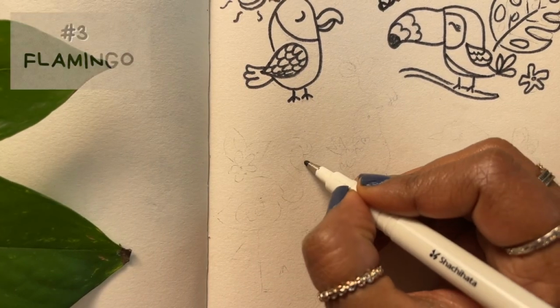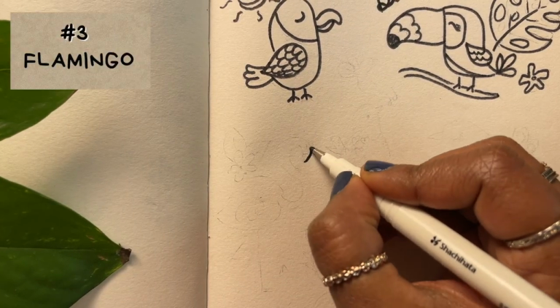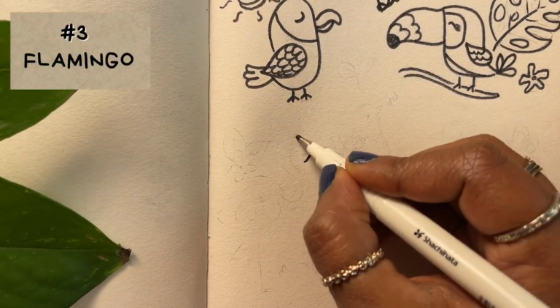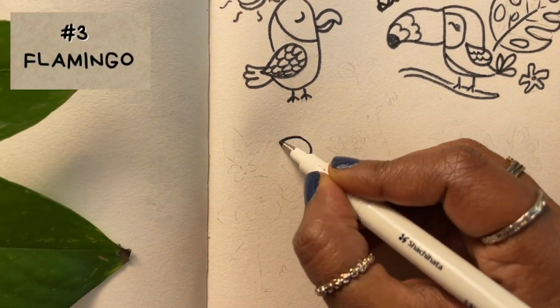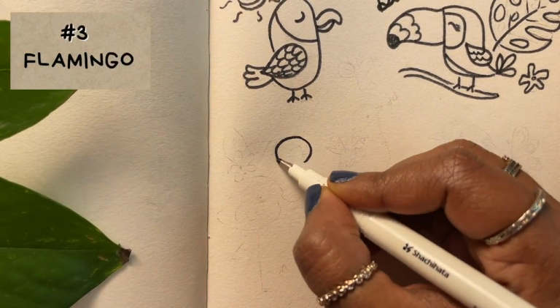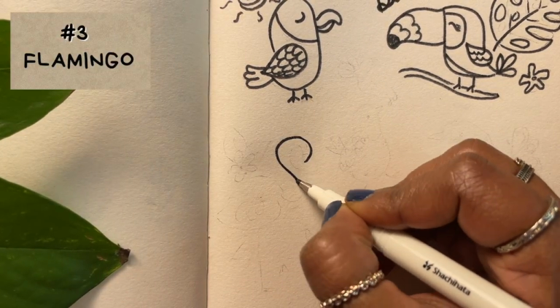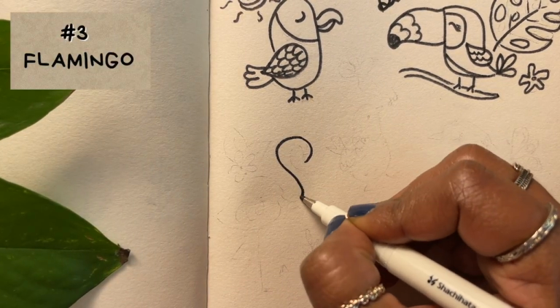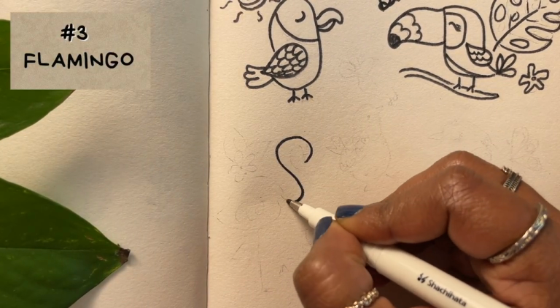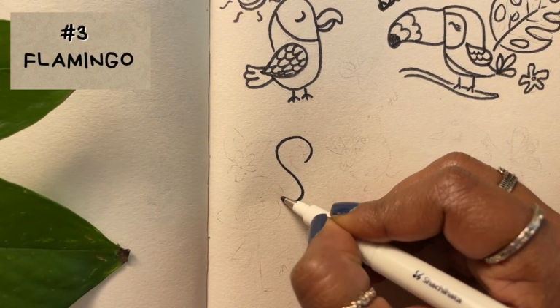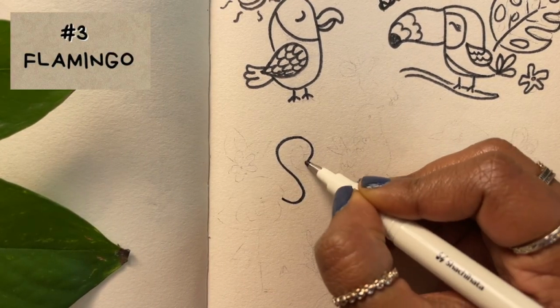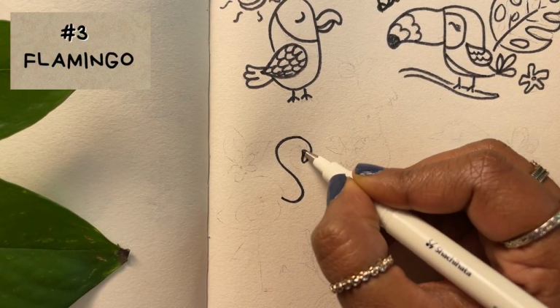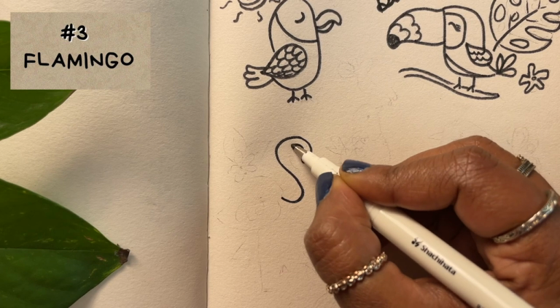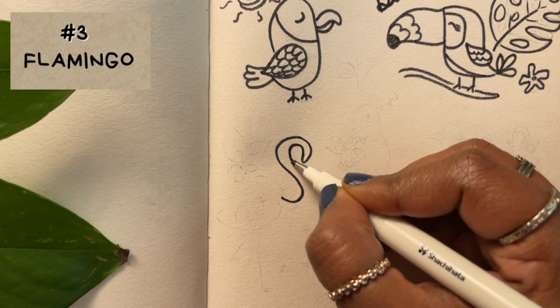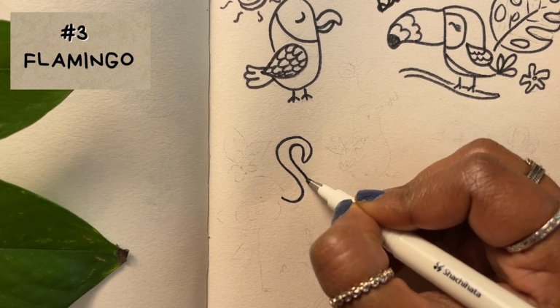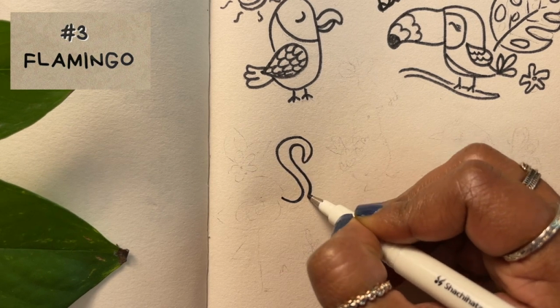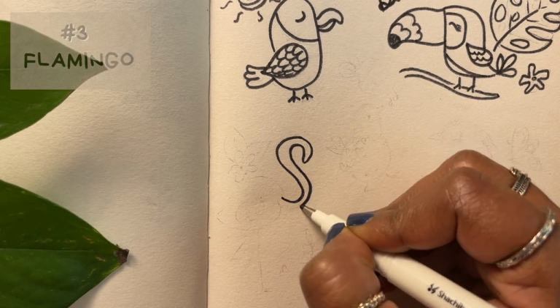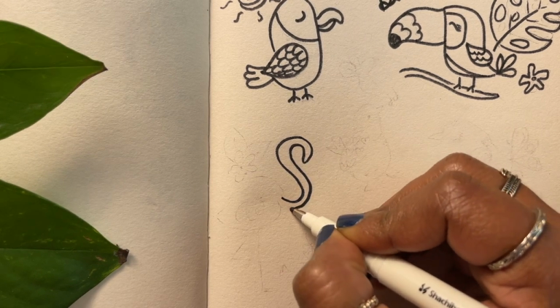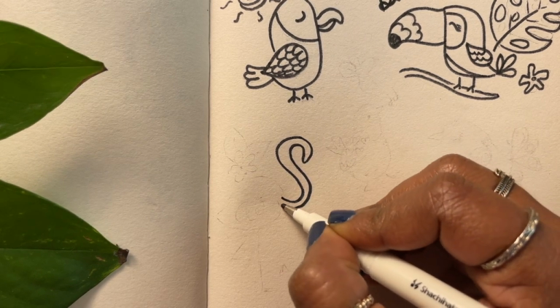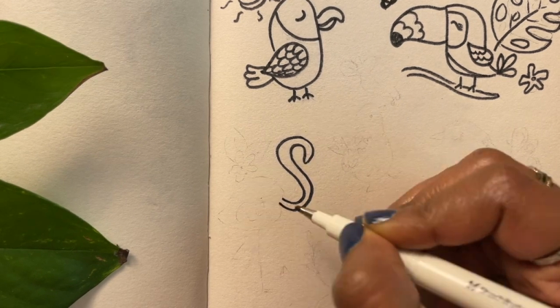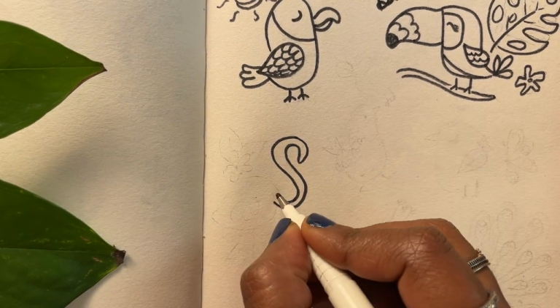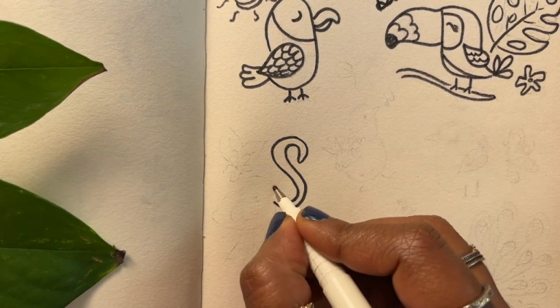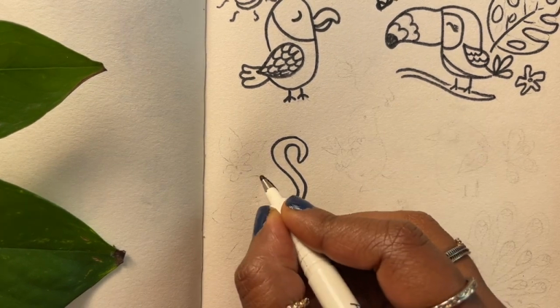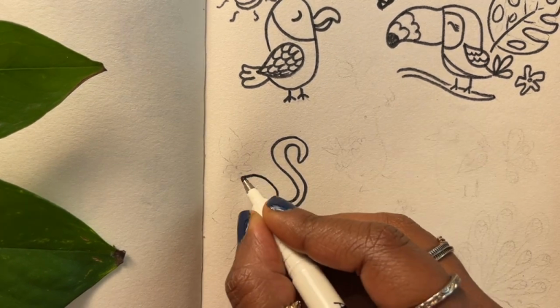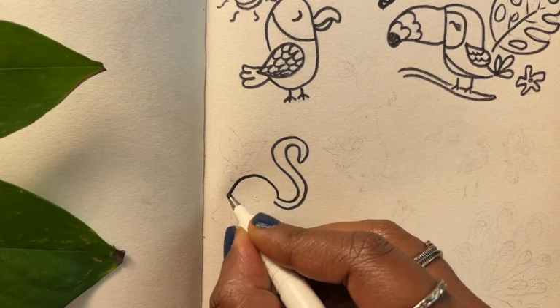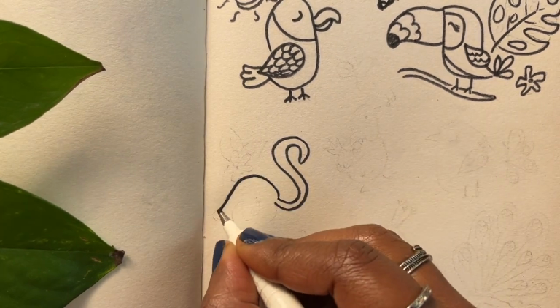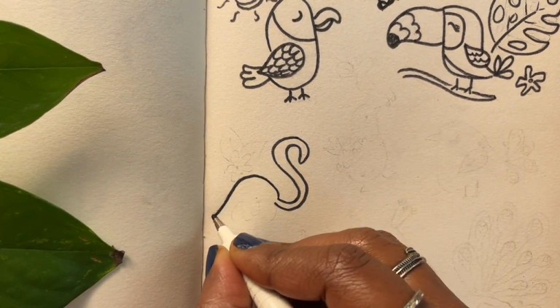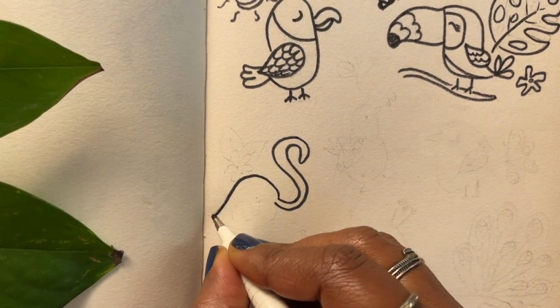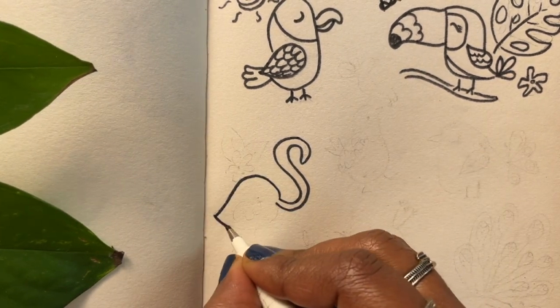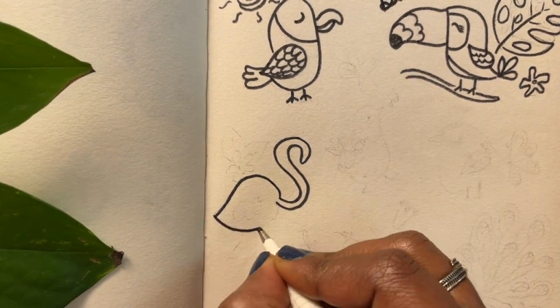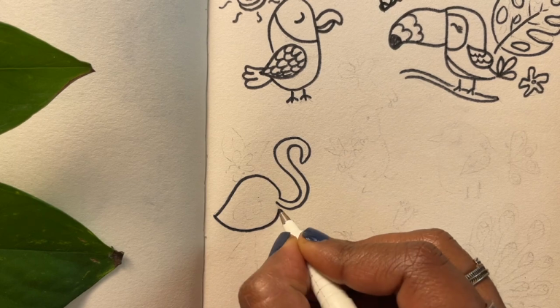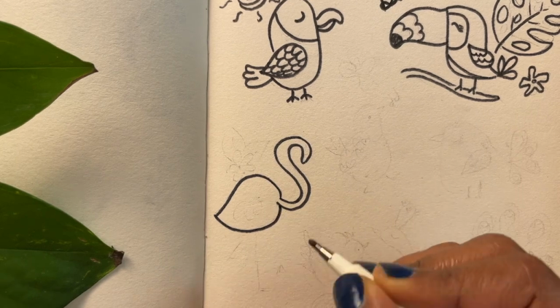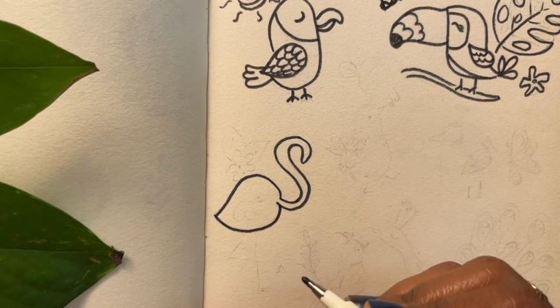How about a flamingo next? Start with an S-shaped neck, then give it a teardrop shaped body and long legs.